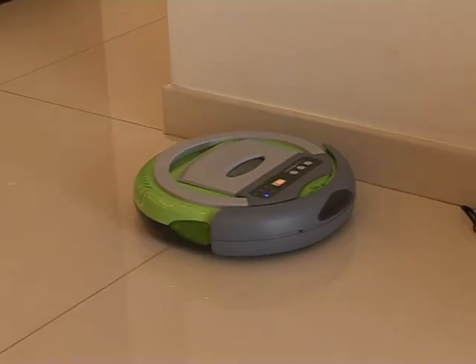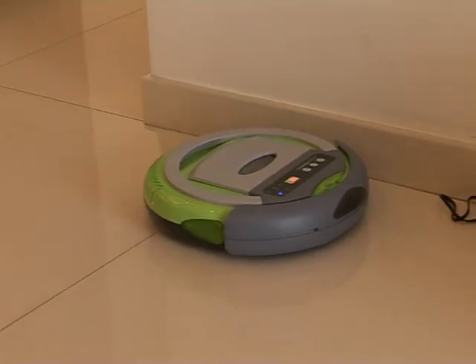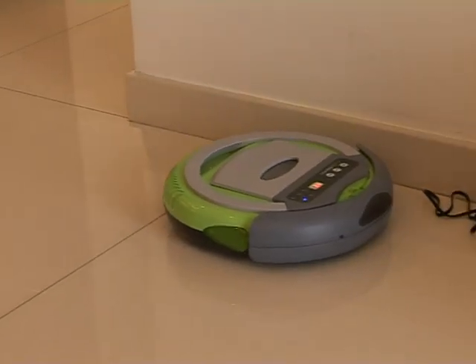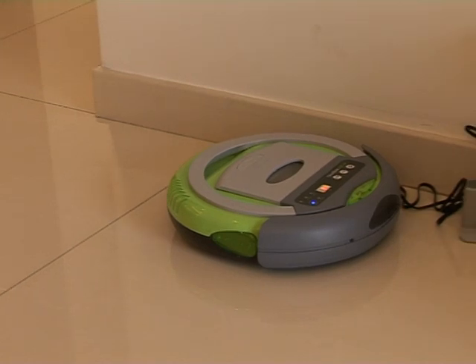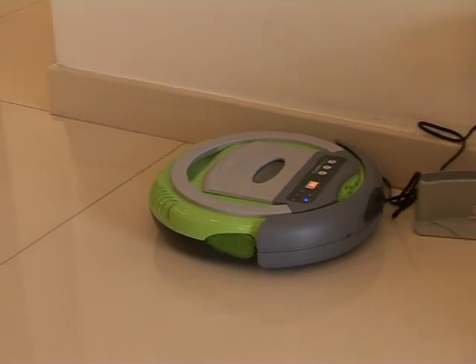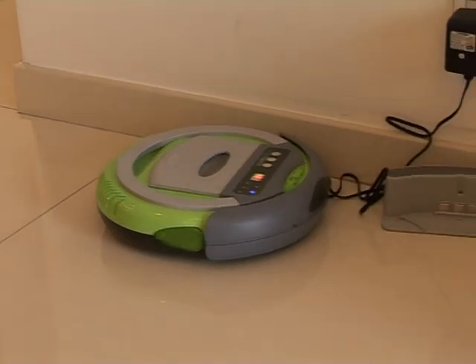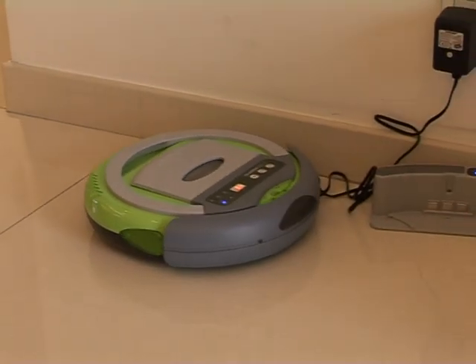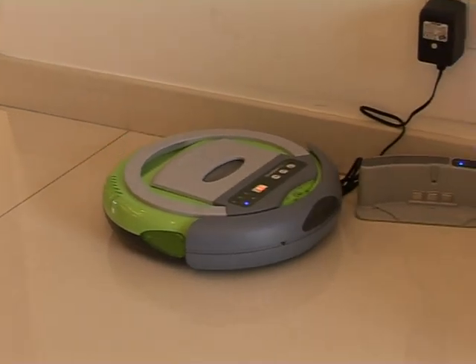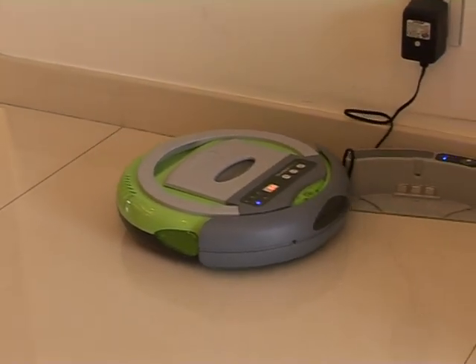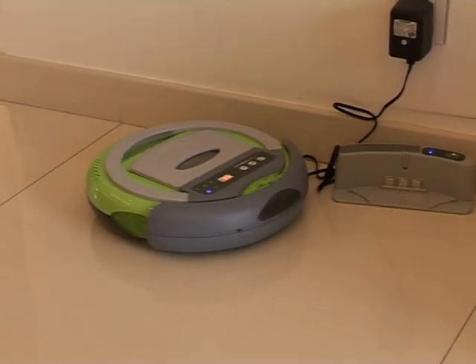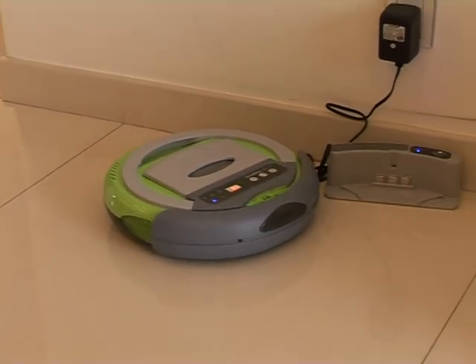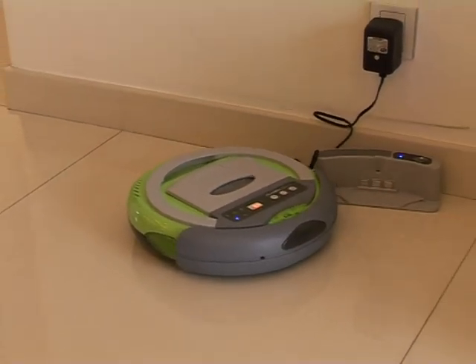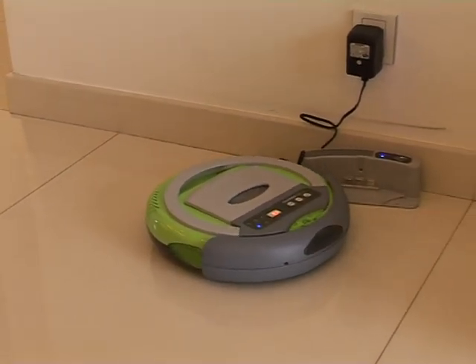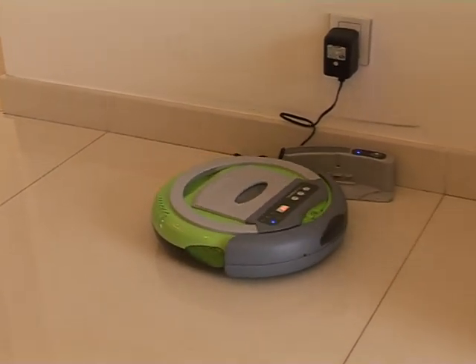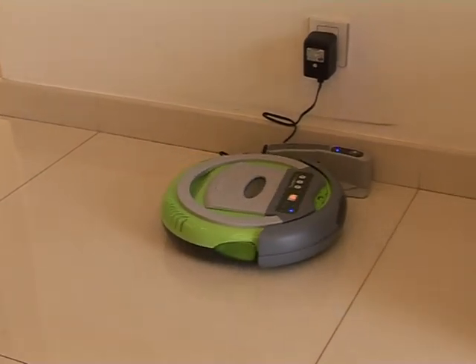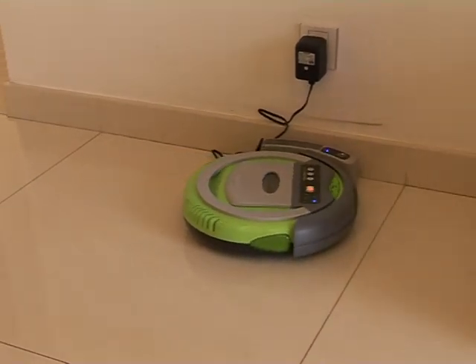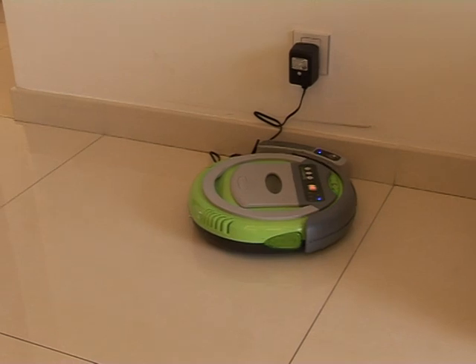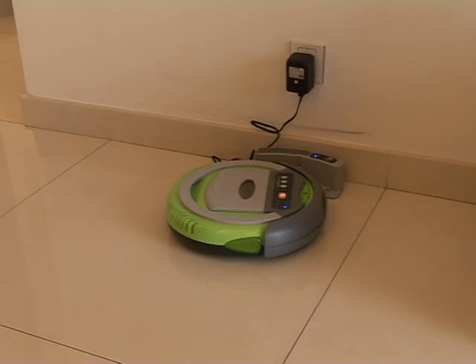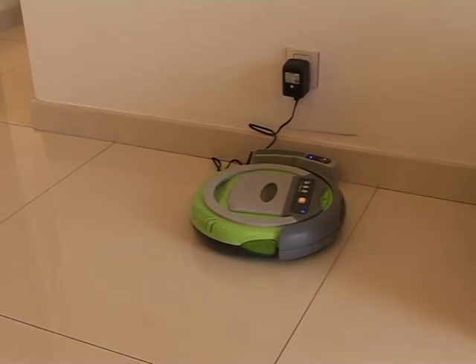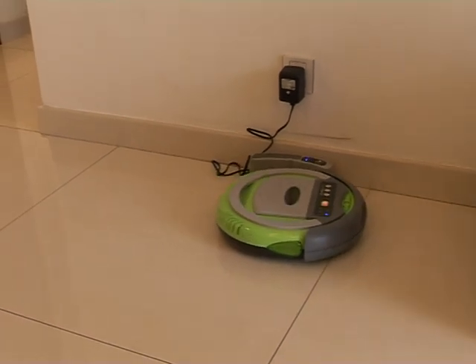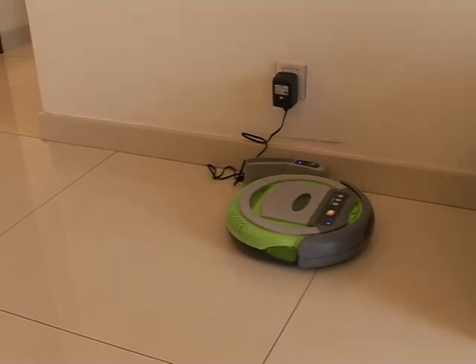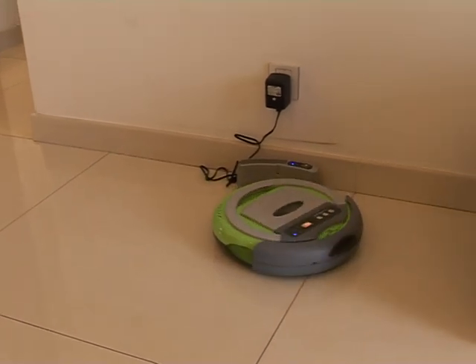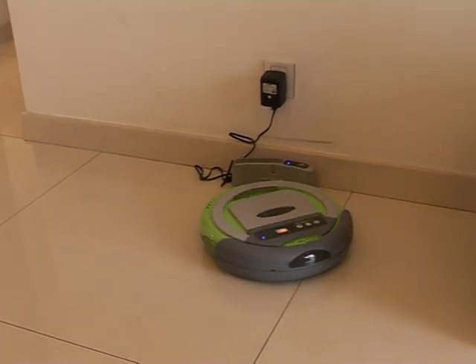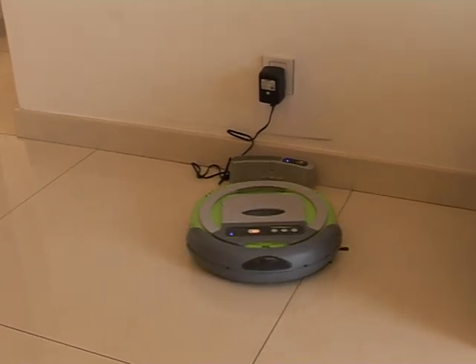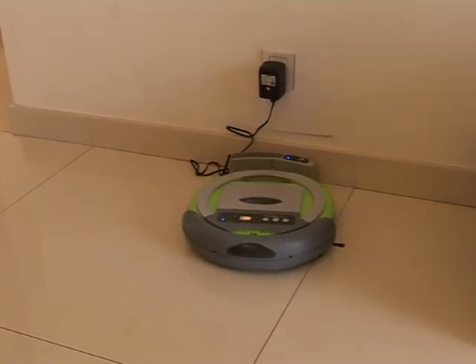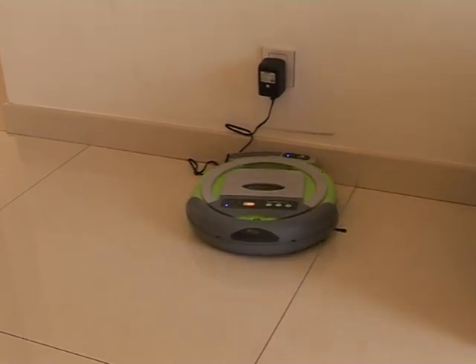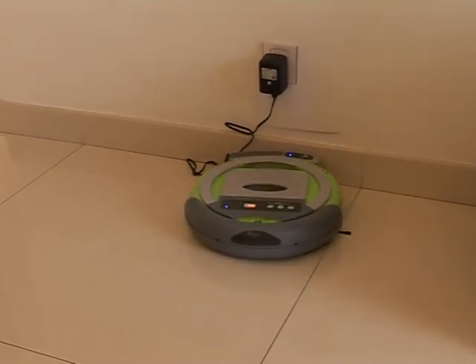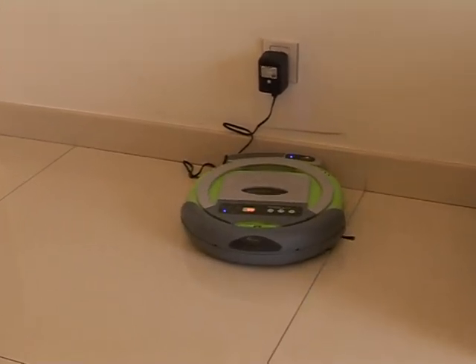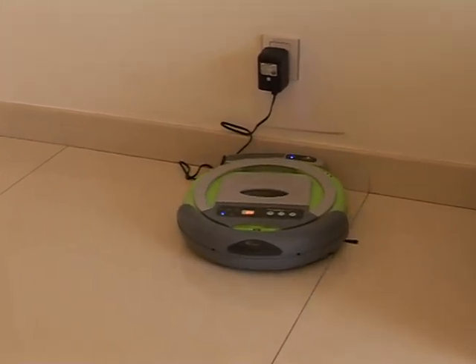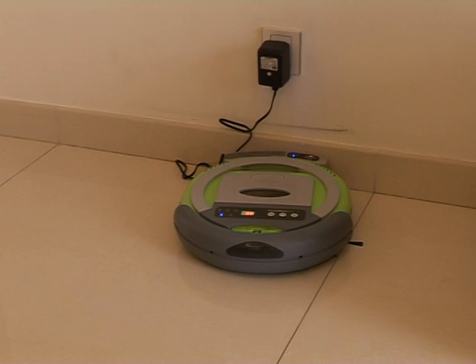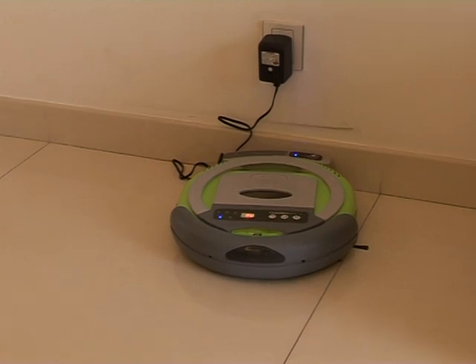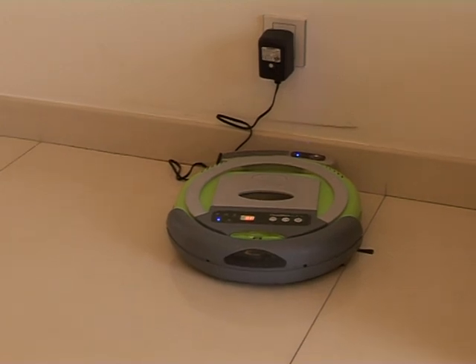The fourth step: the auto-vacuum cleaner will cruise back to the self-recharge base to recharge when the battery is low, and once the power is full, it will continue the rest of the sweeping work.